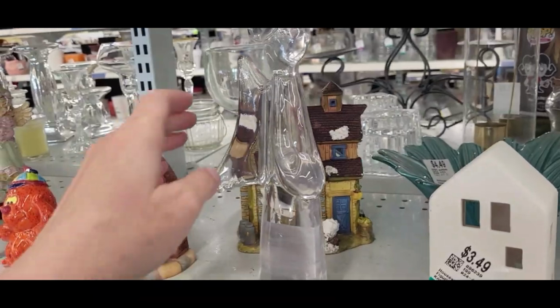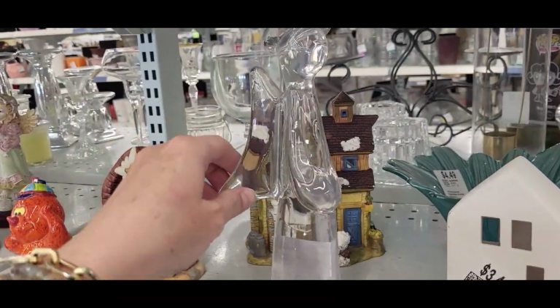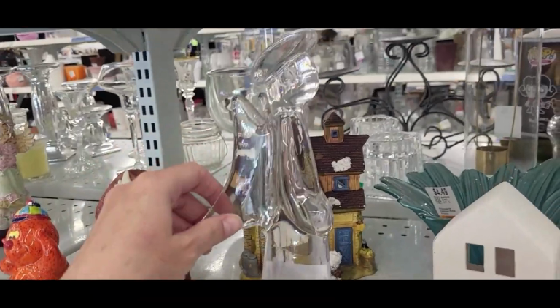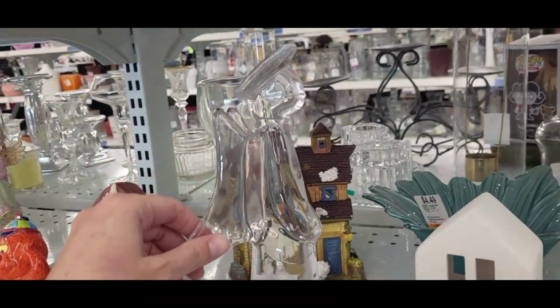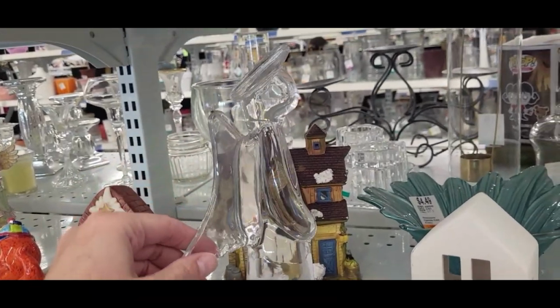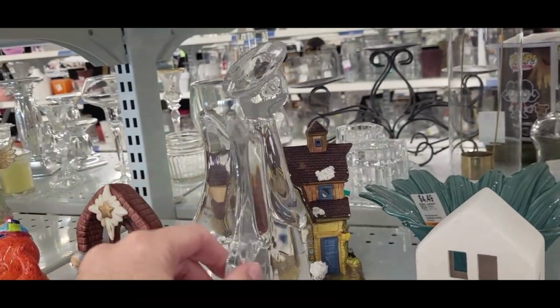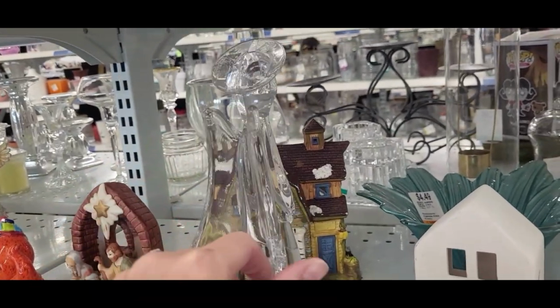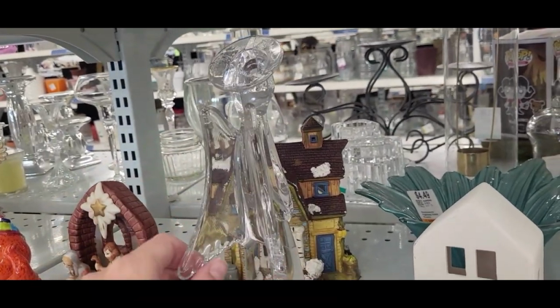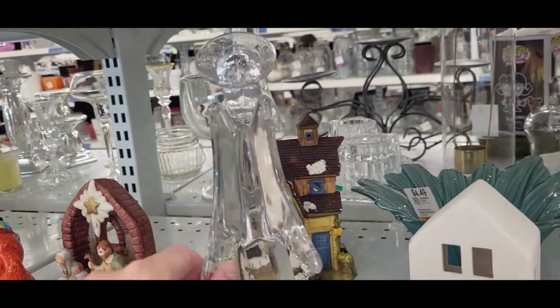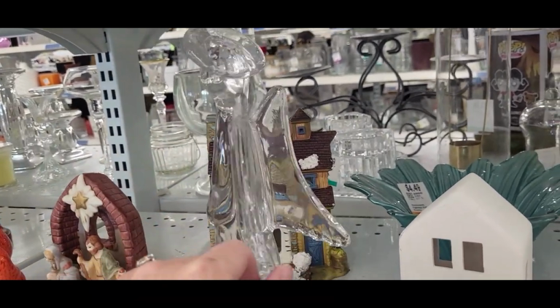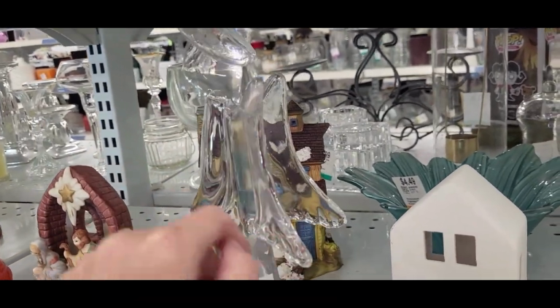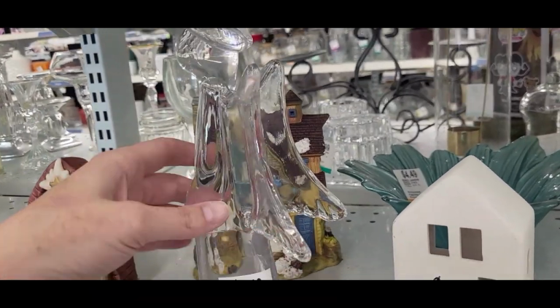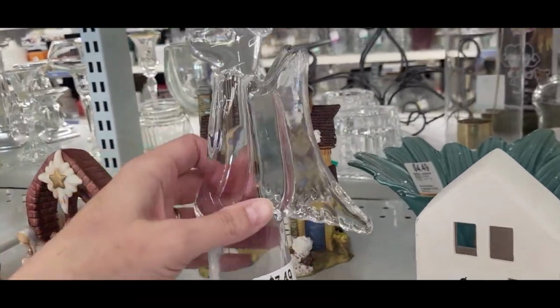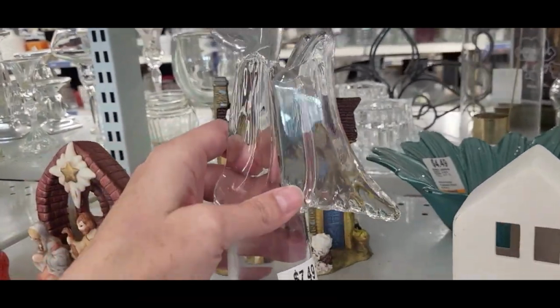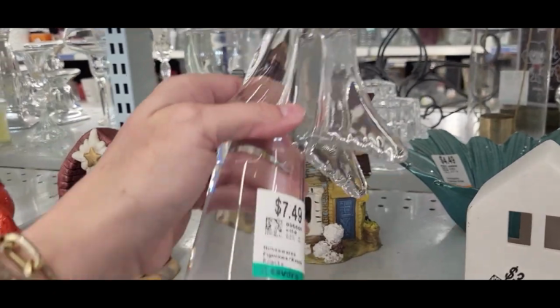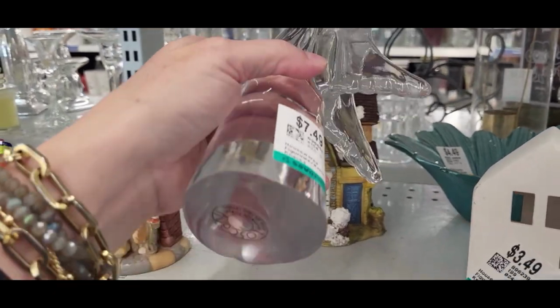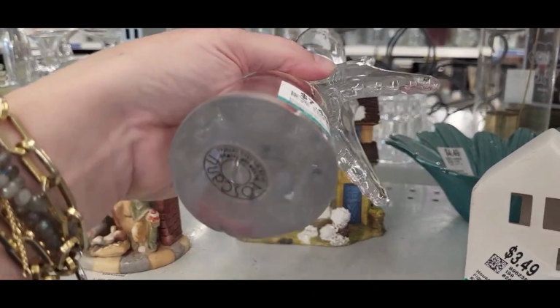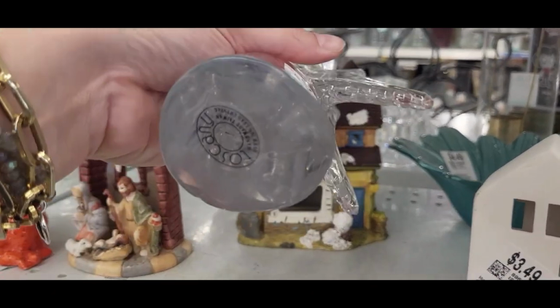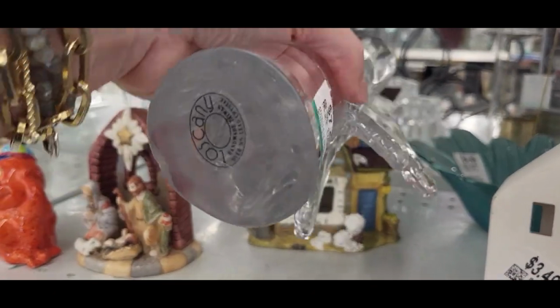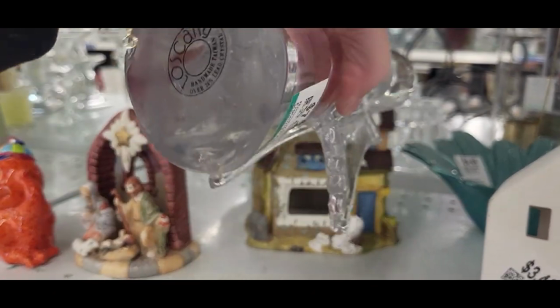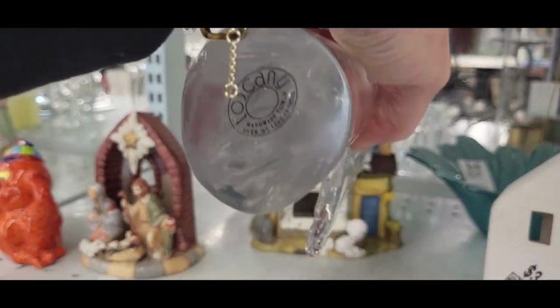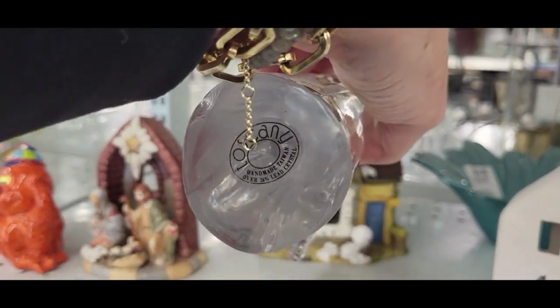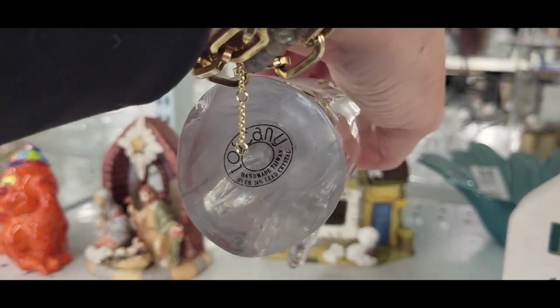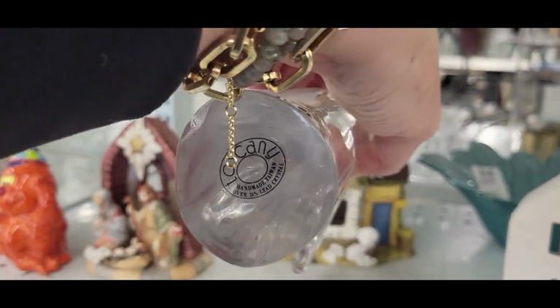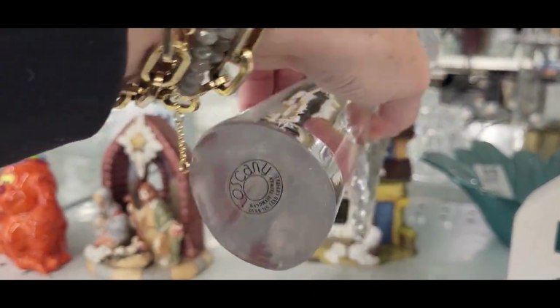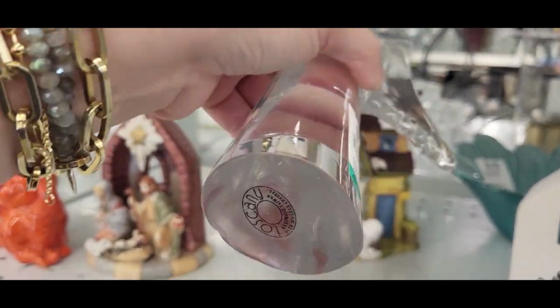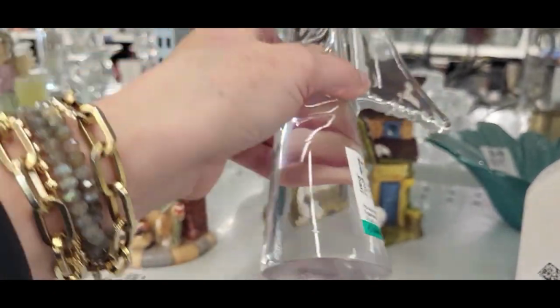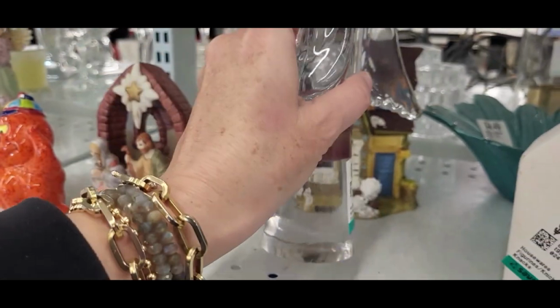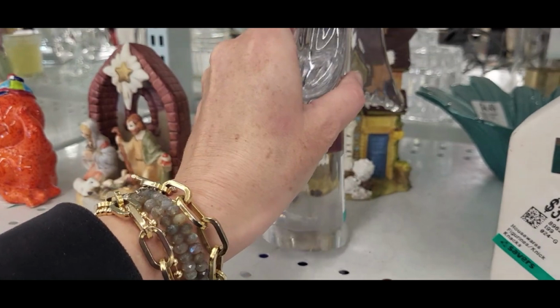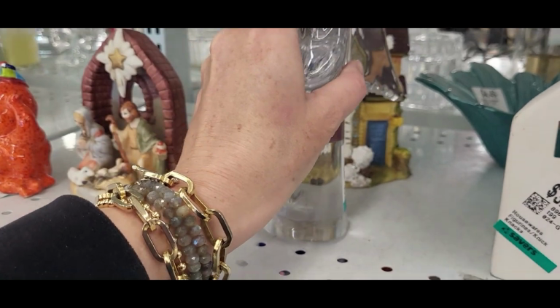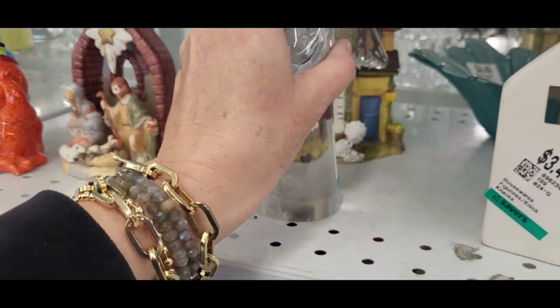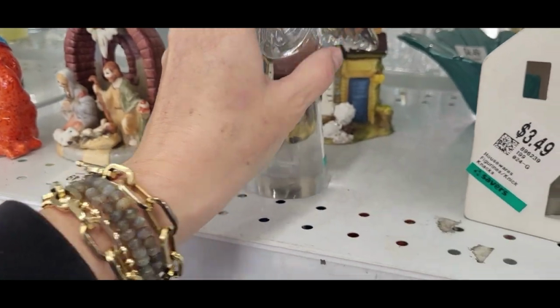I was hoping this was a Murano glass angel, but it still has the sticker on it that says 'made in Taiwan,' so I'll leave that one behind.